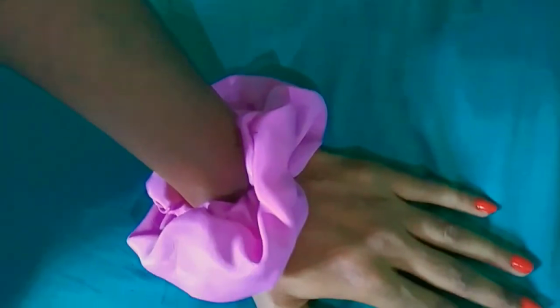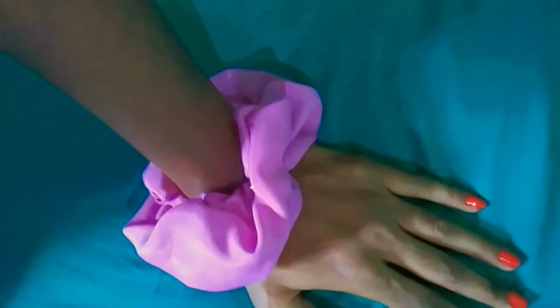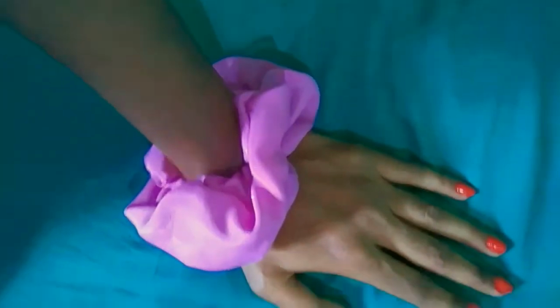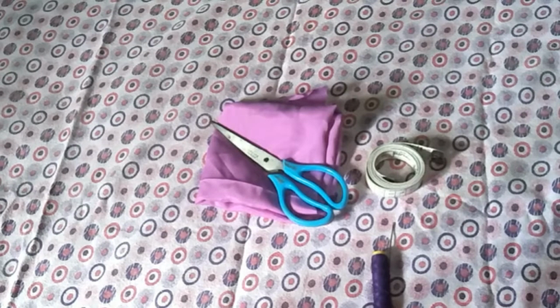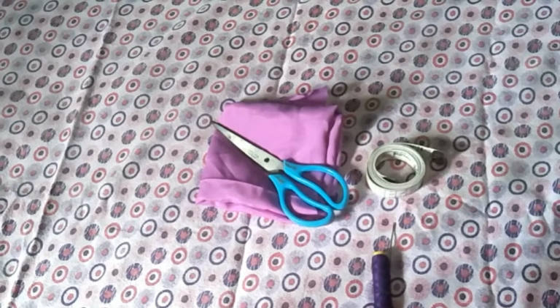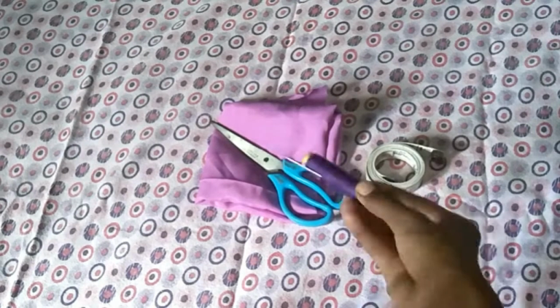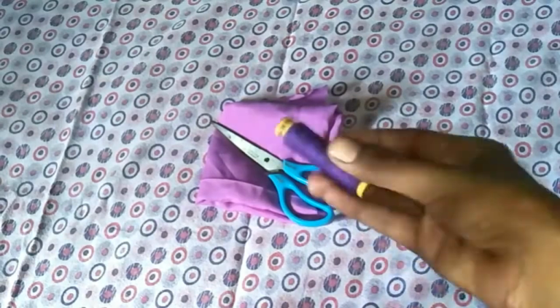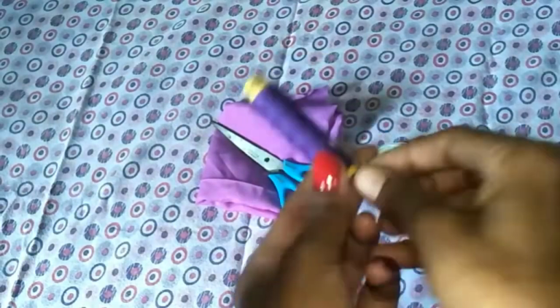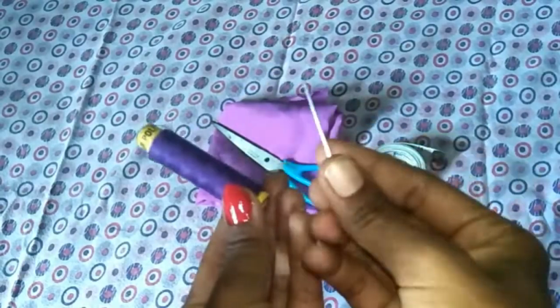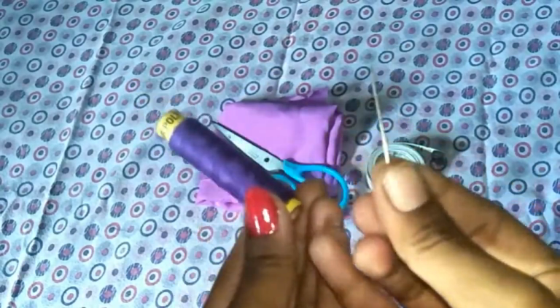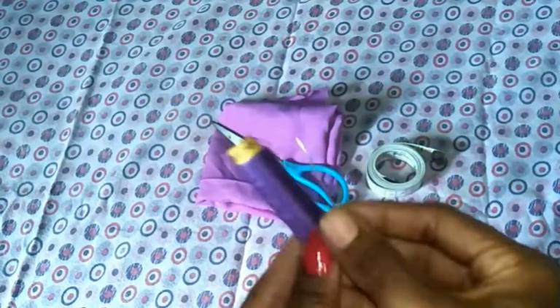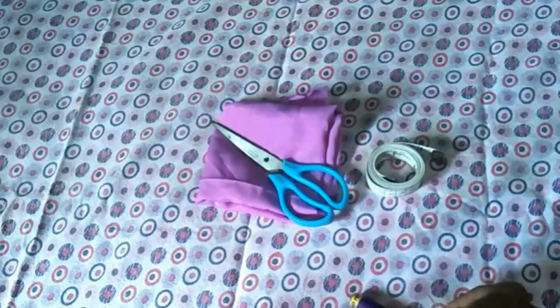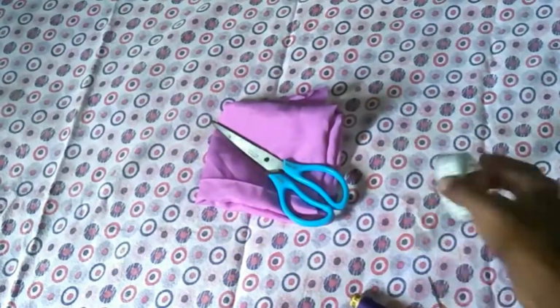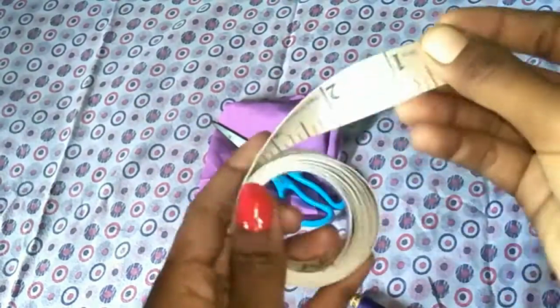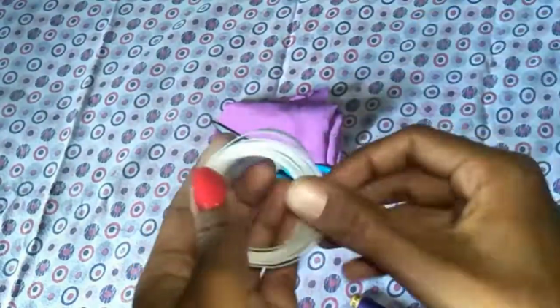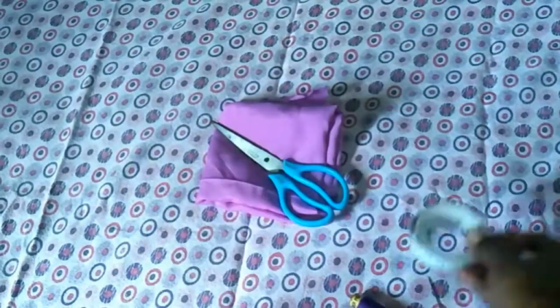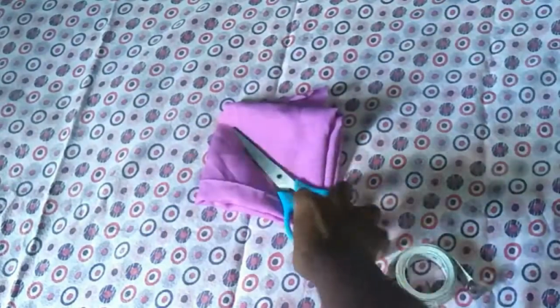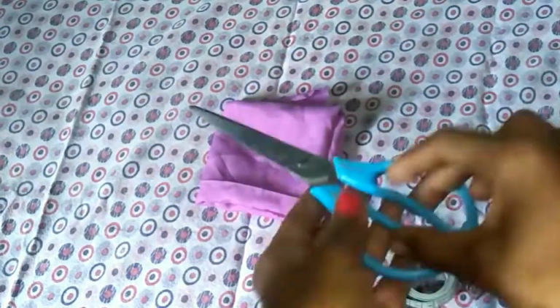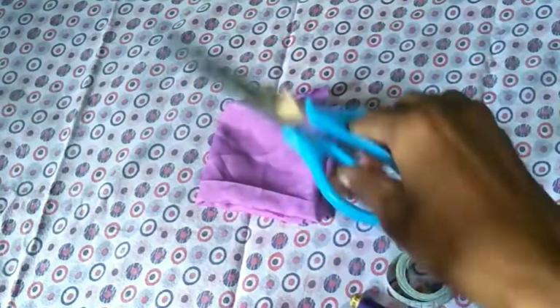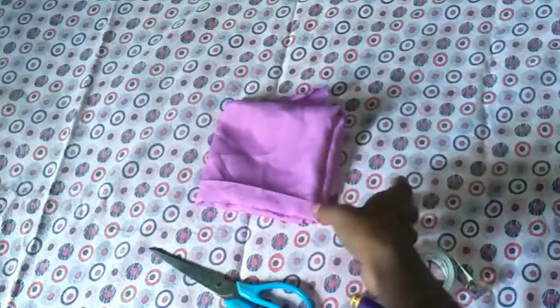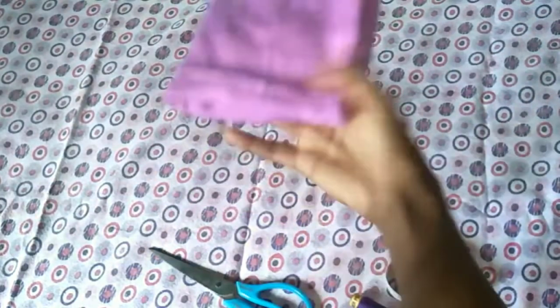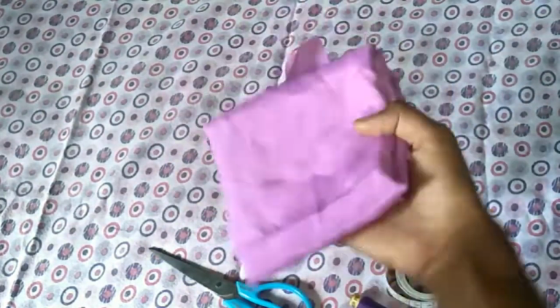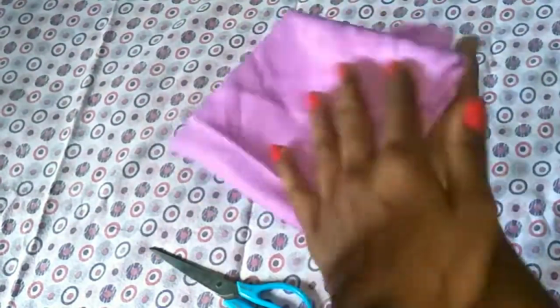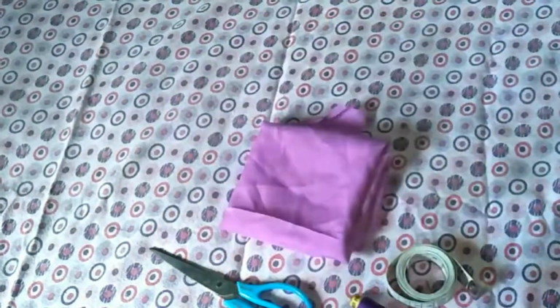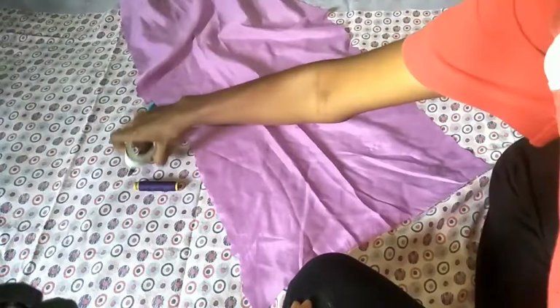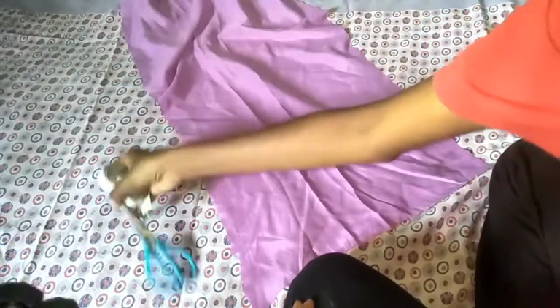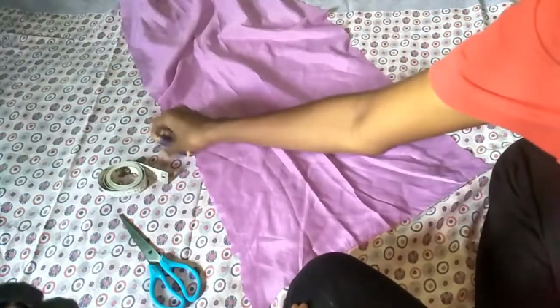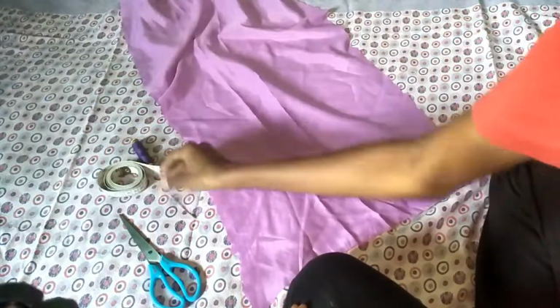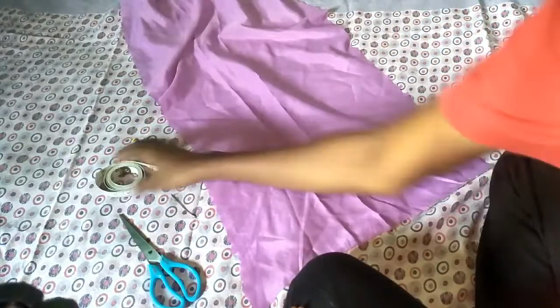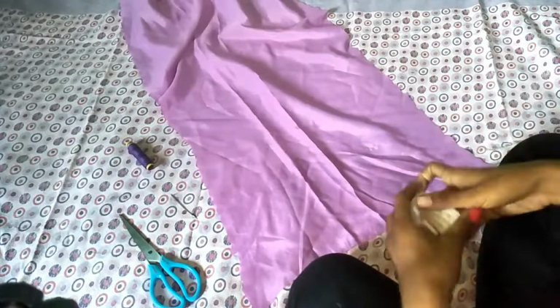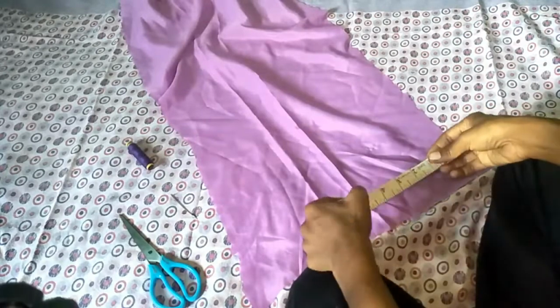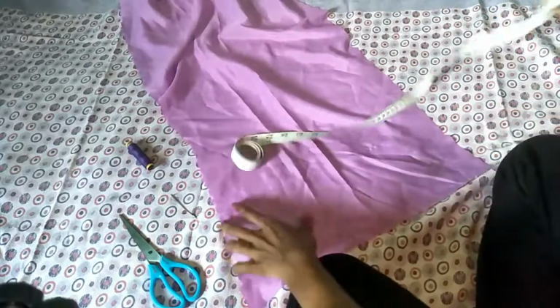If you want to make any of these hair bands, let's use this machine. To make scrunchies and hair bands, you need the material. Then use the needle, inch tape, scissor, and chalk.